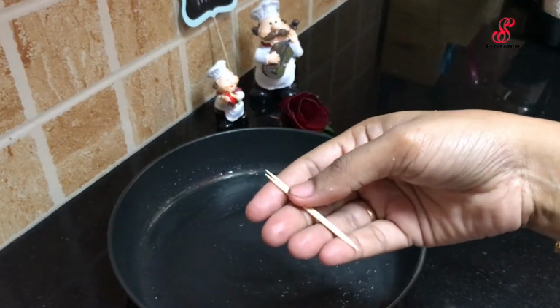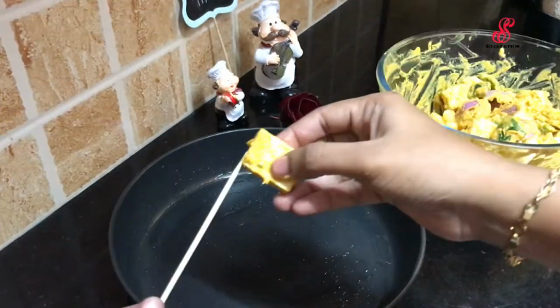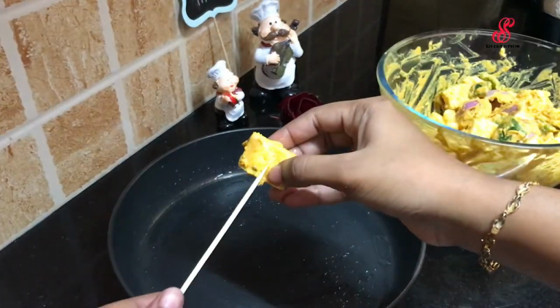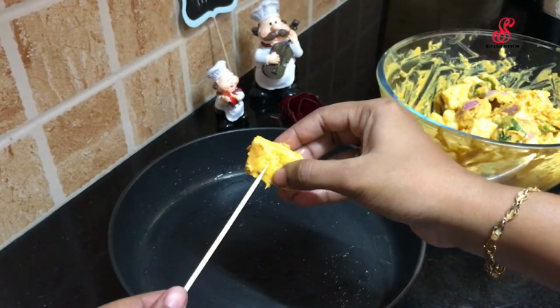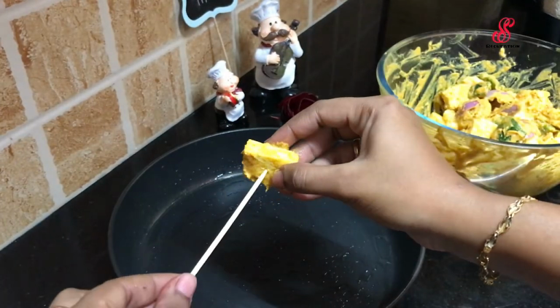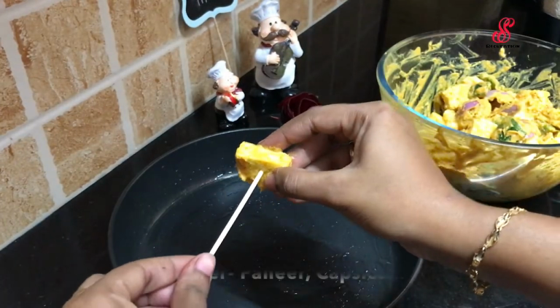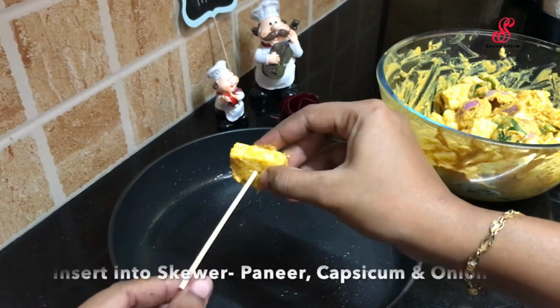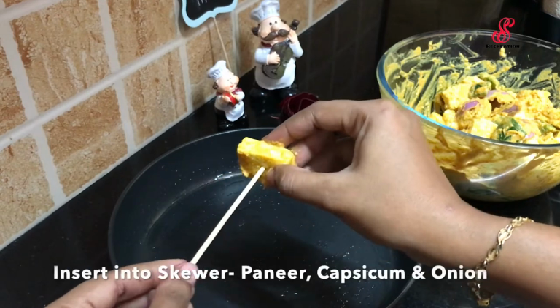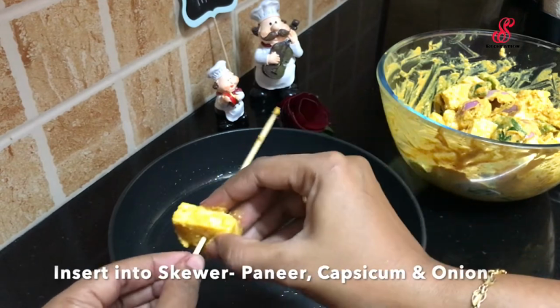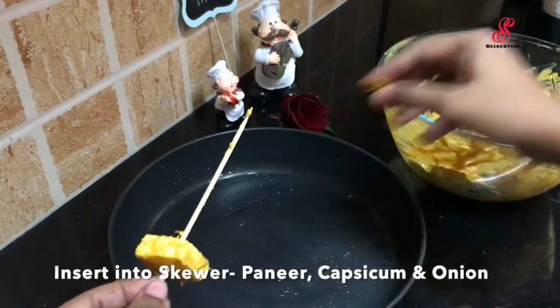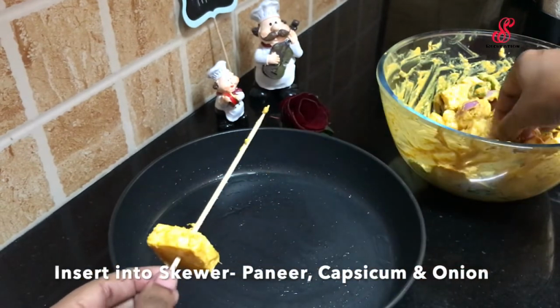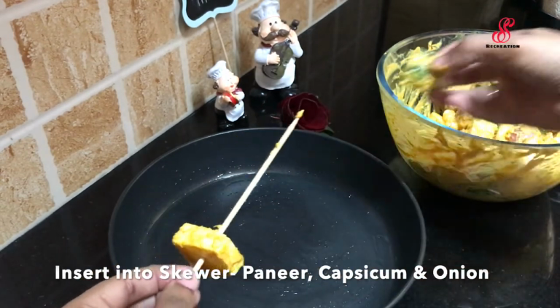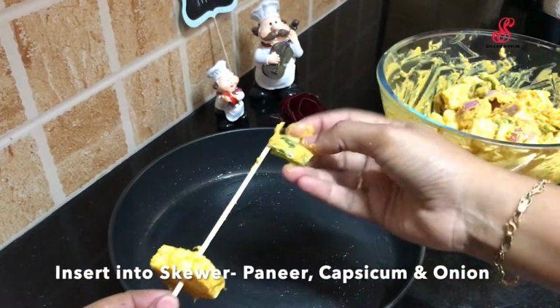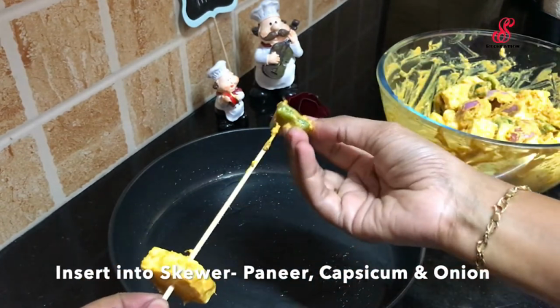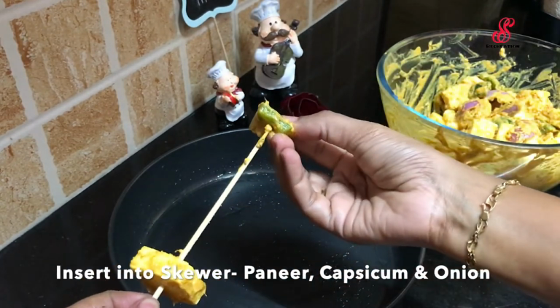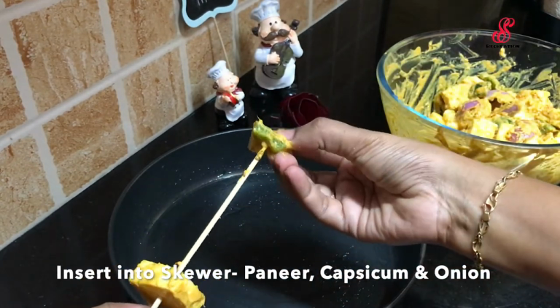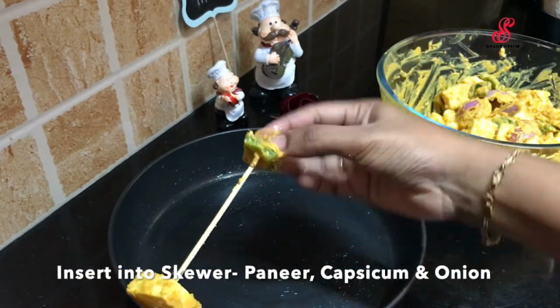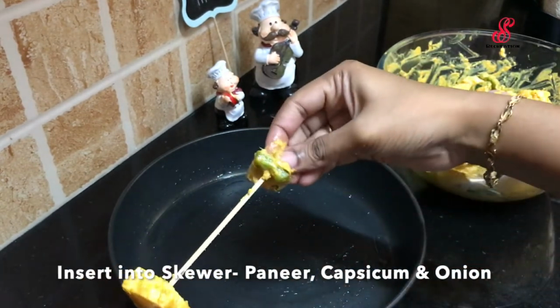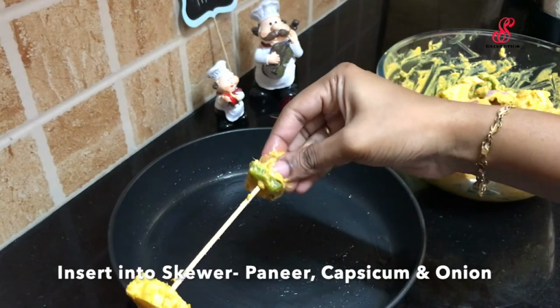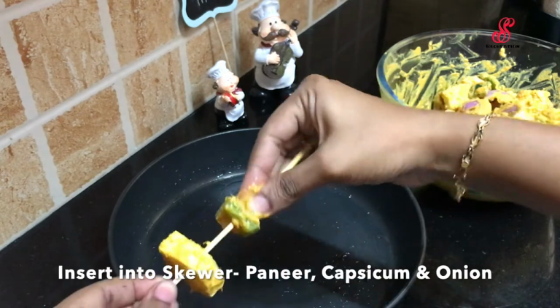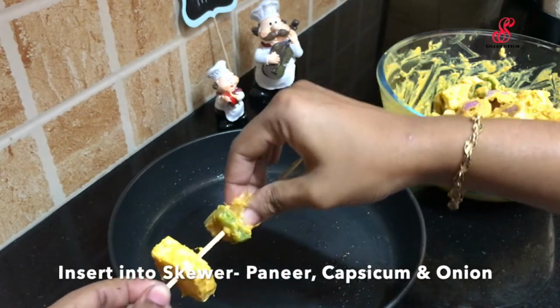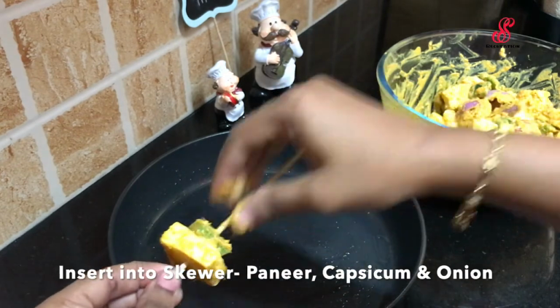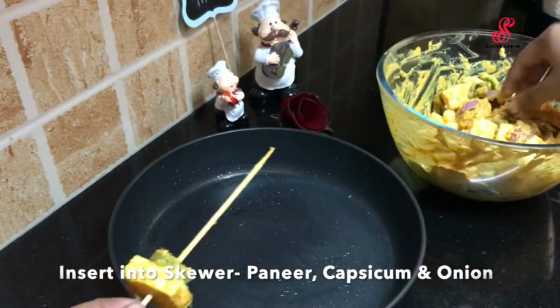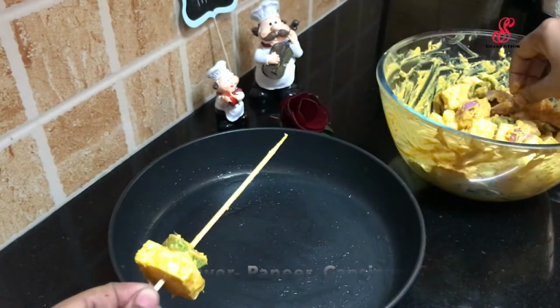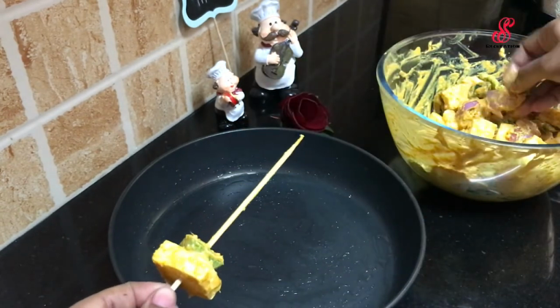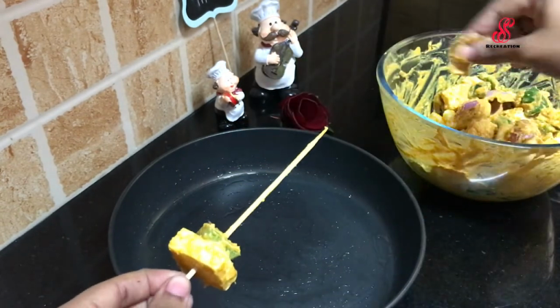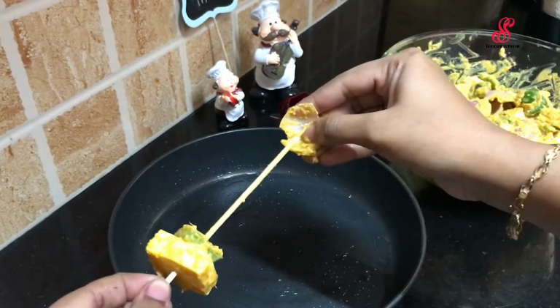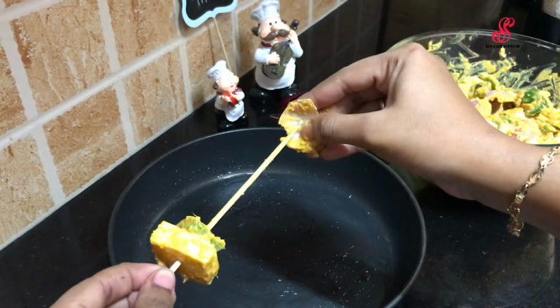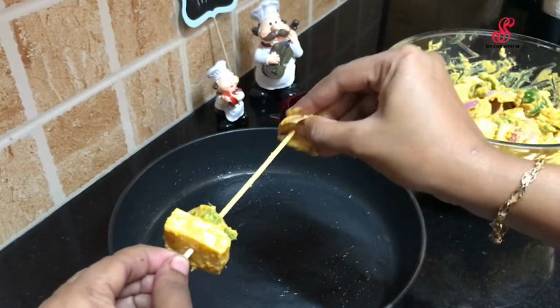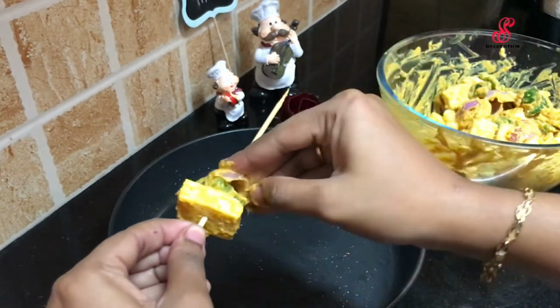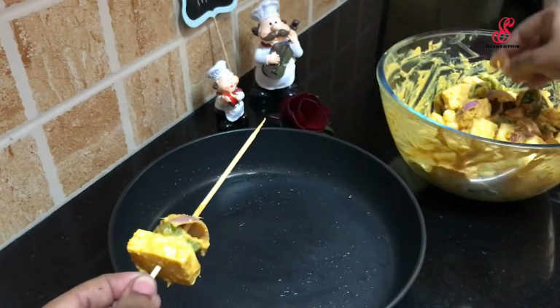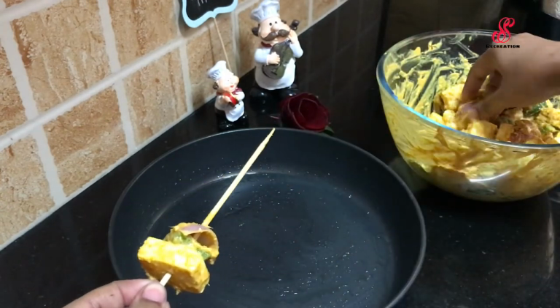When we are ready, we will put the skewers in the baking tray. Now we add paneer and capsicum on a few skewers — add a slice of paneer on a toothpick.